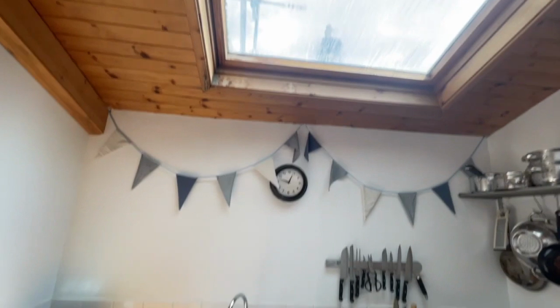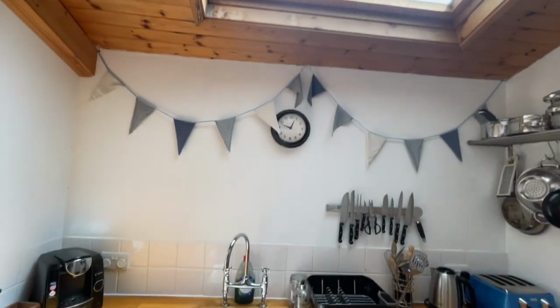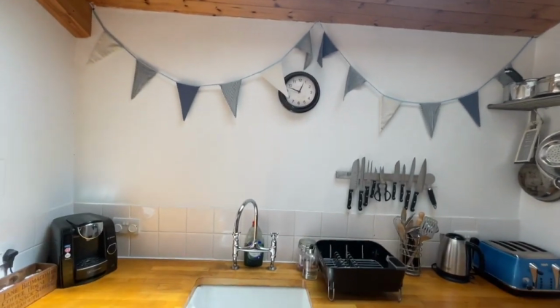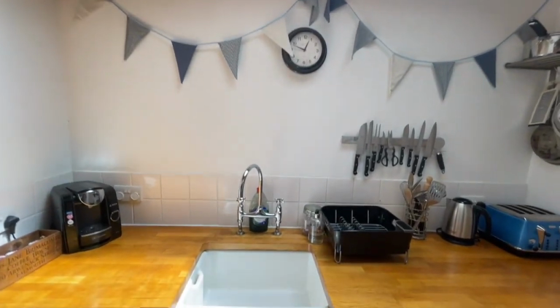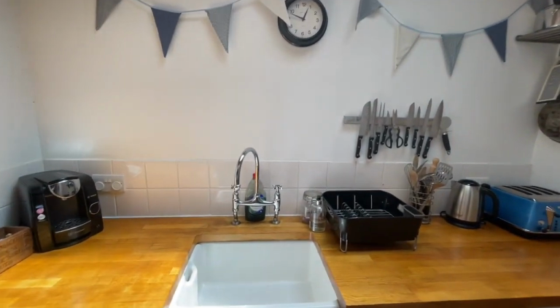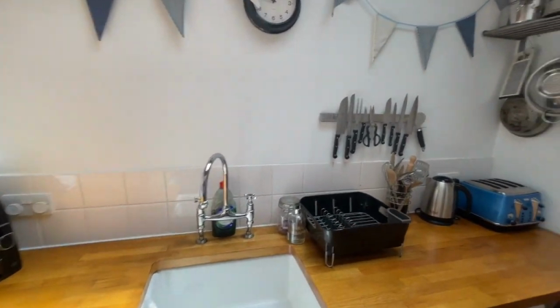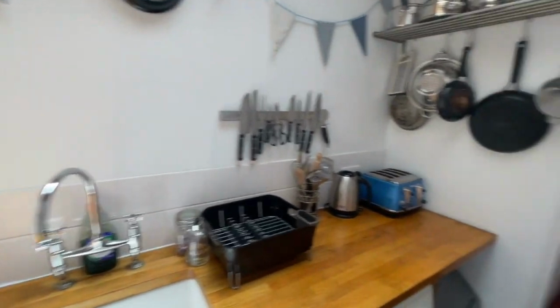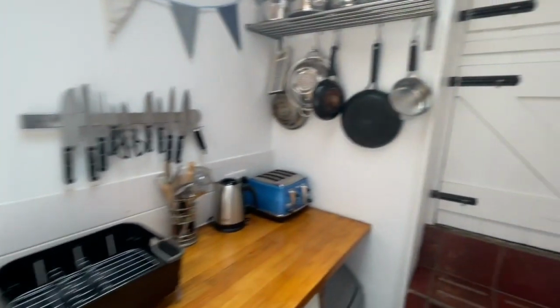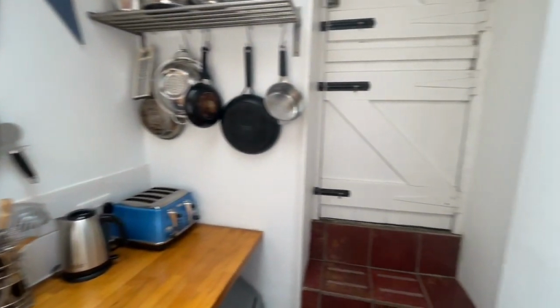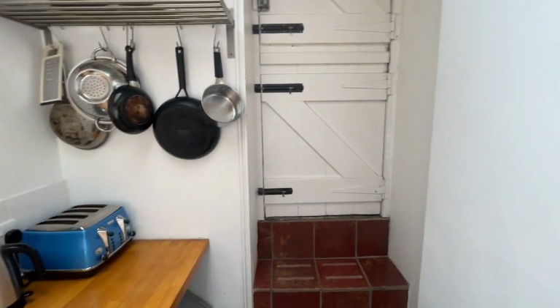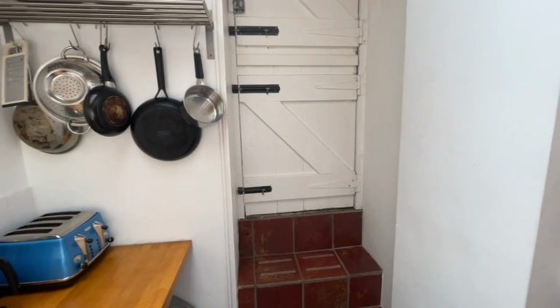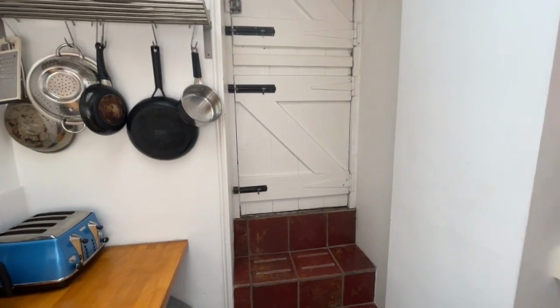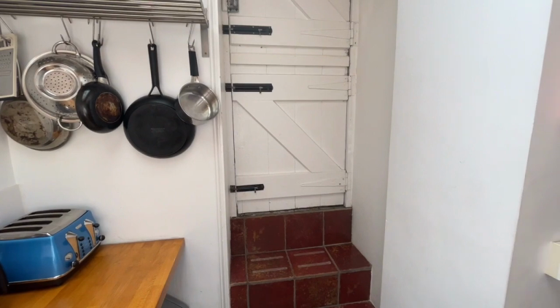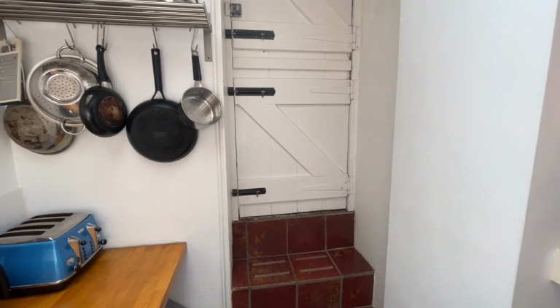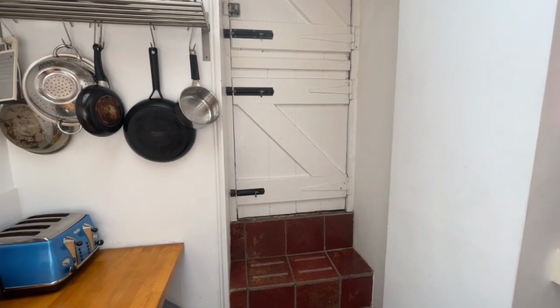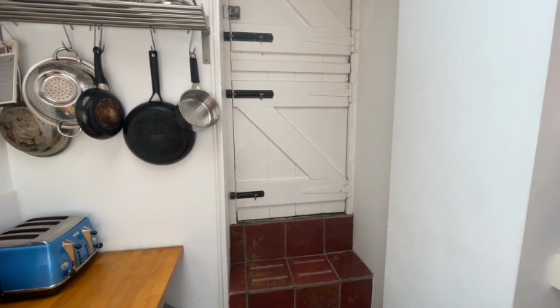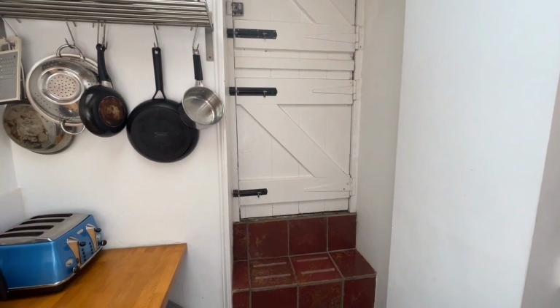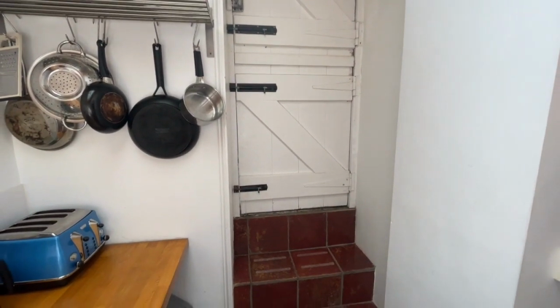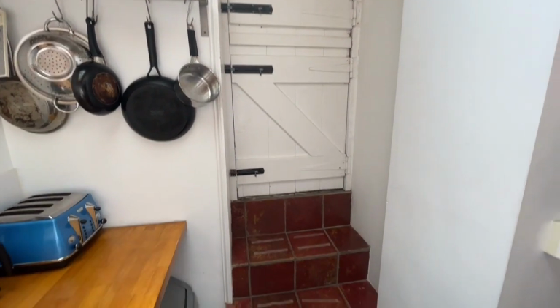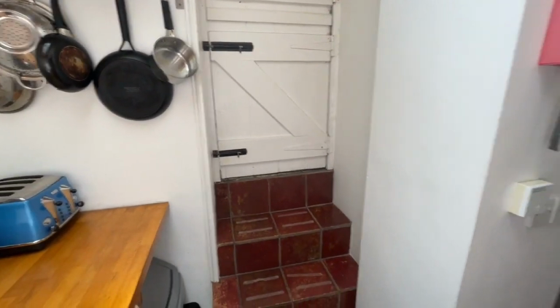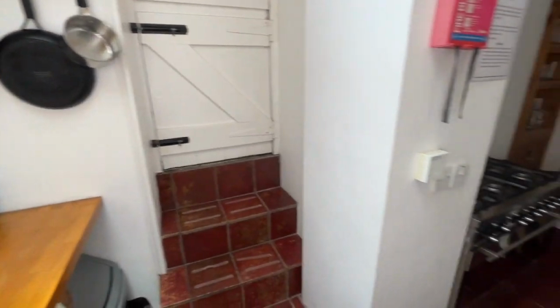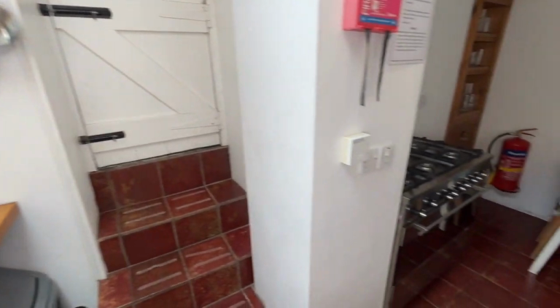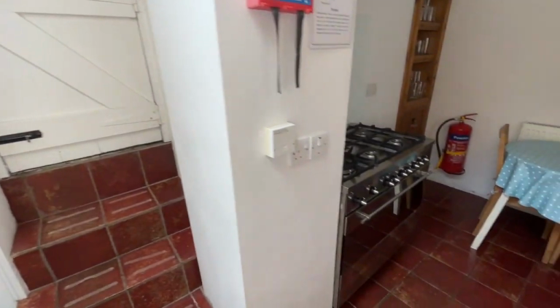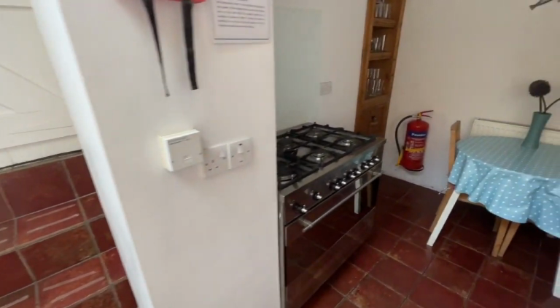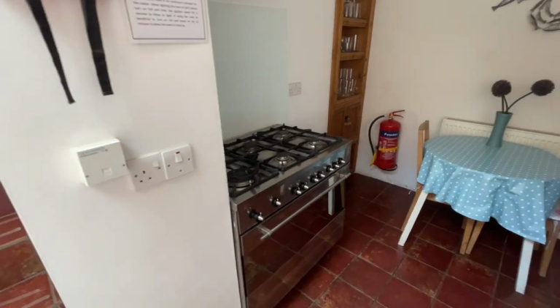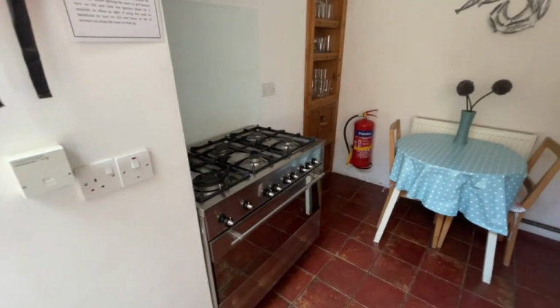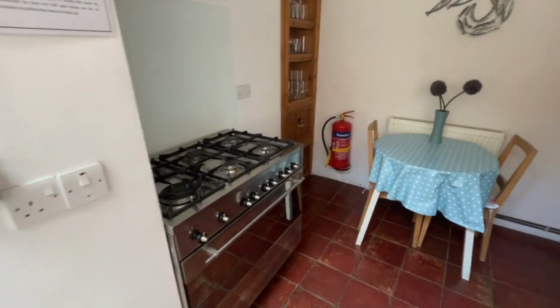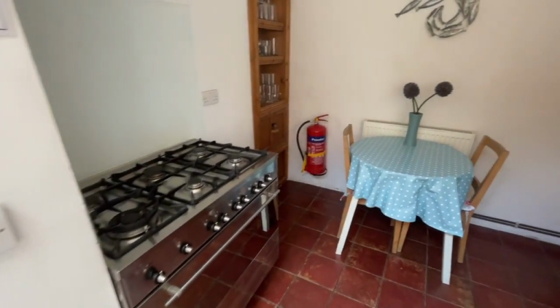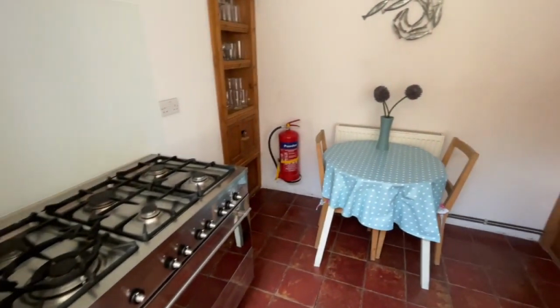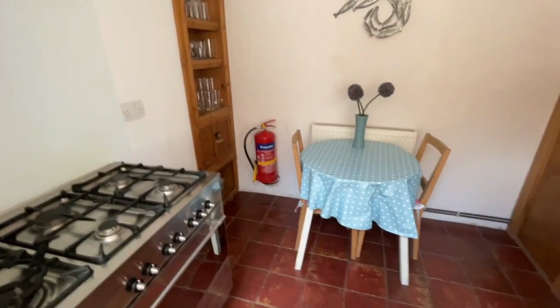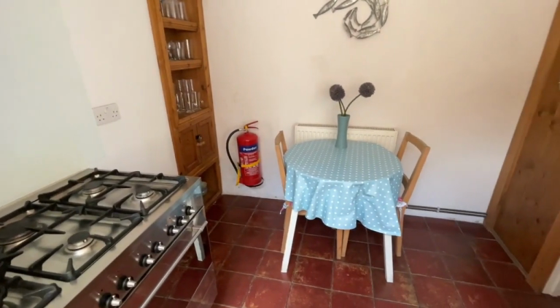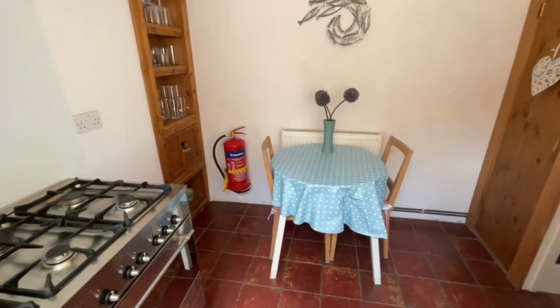There's a large Velux window above us, so it's really nice and bright and light. There's a stable door to the rear, so there's a little rear access lane there where the bins are kept. We've got a cooker on the left-hand side, and also a radiator in here too.